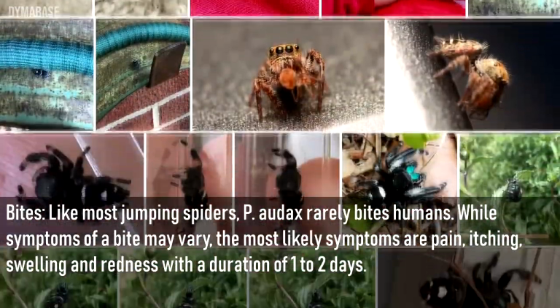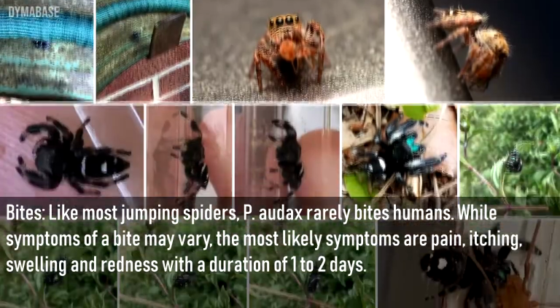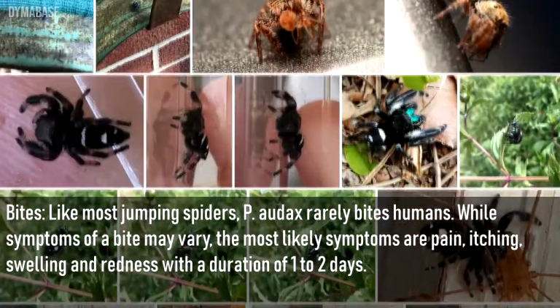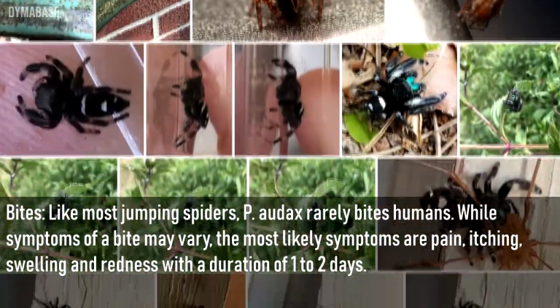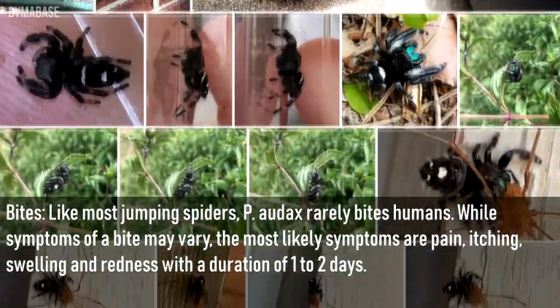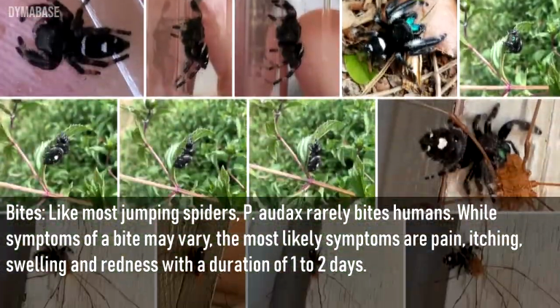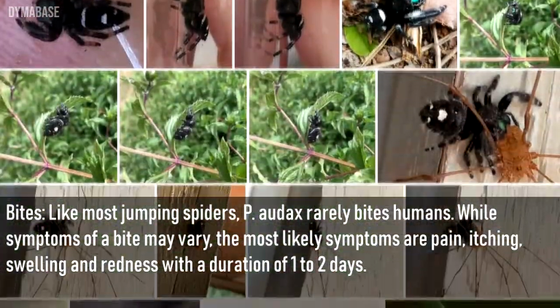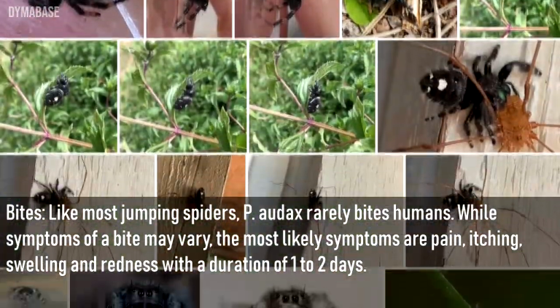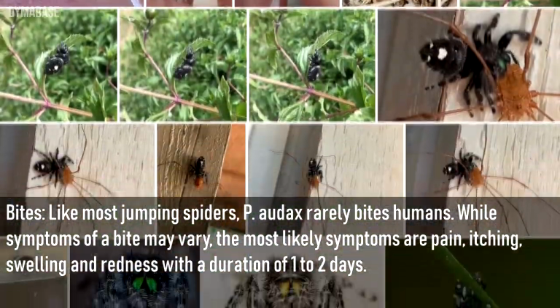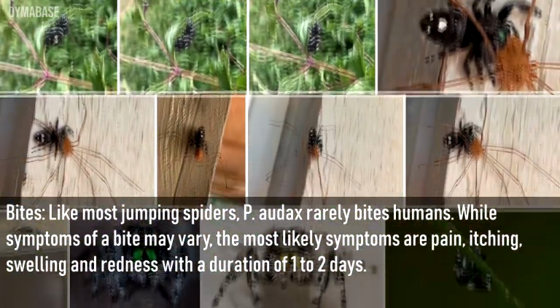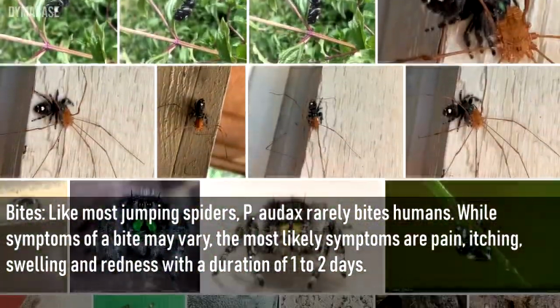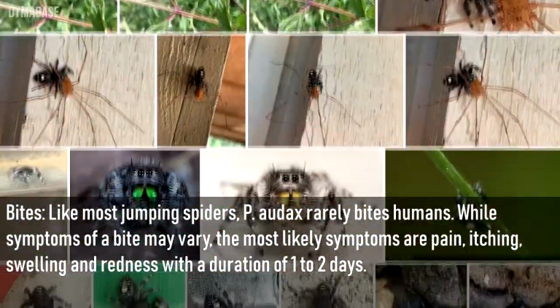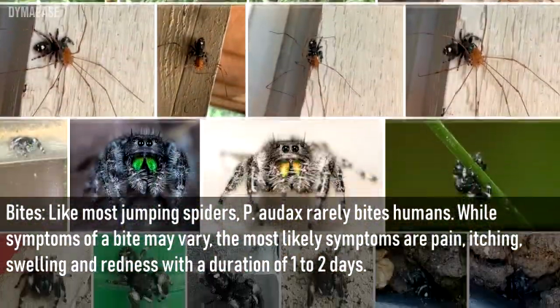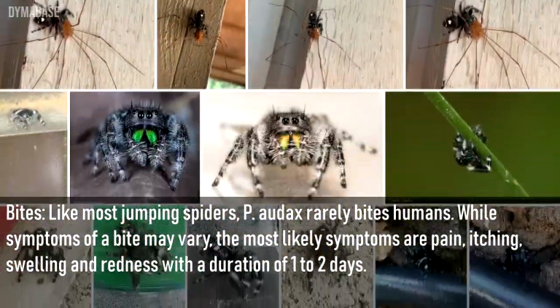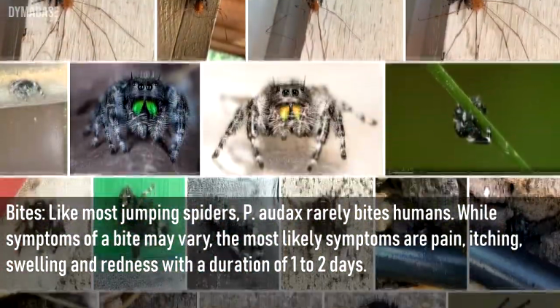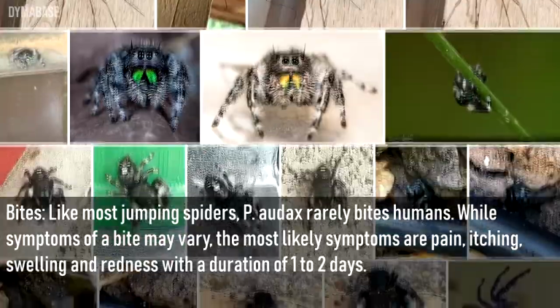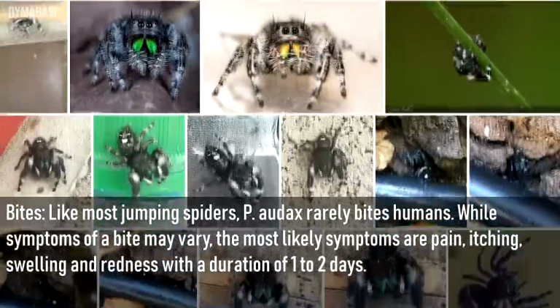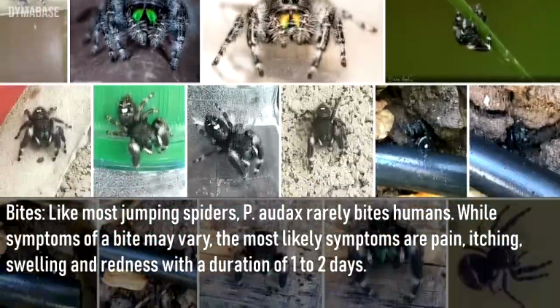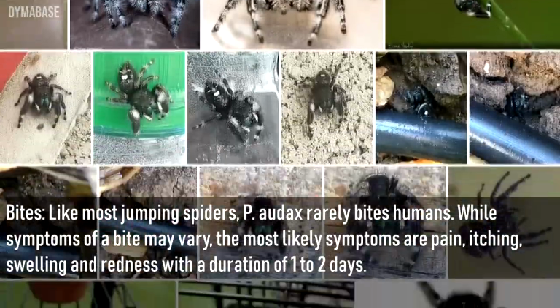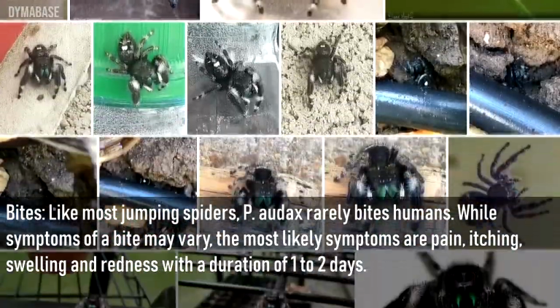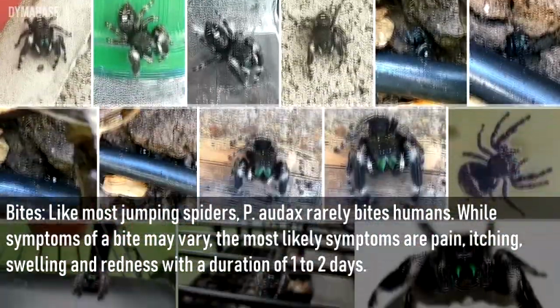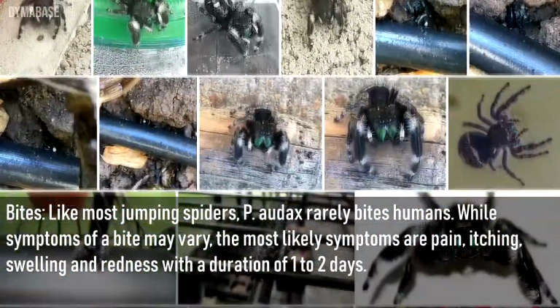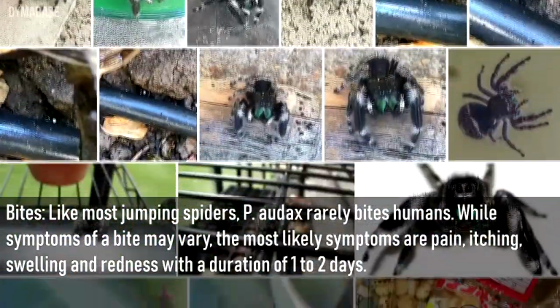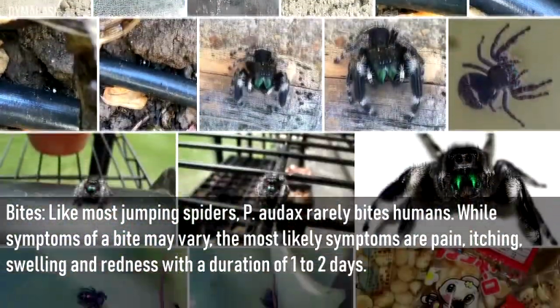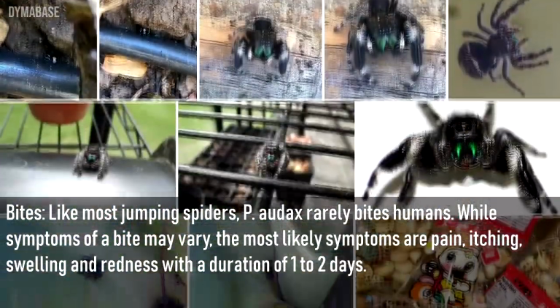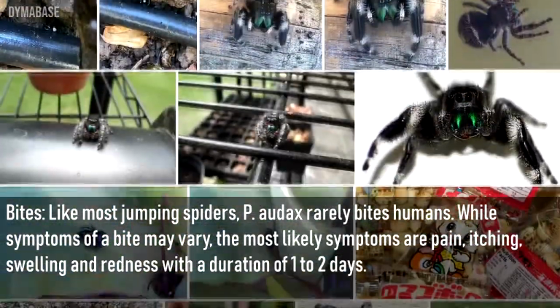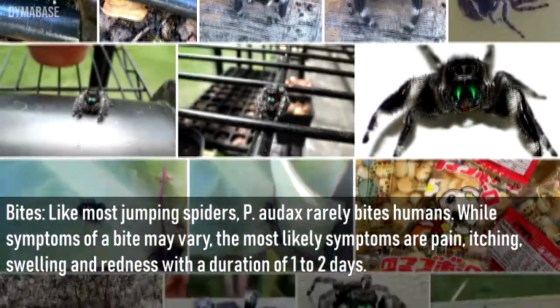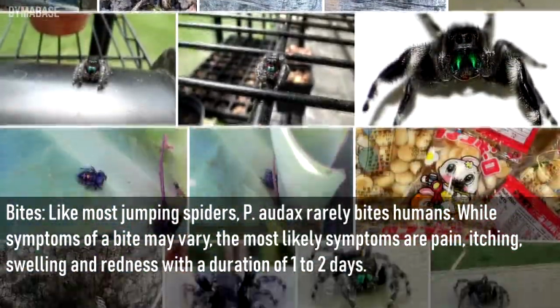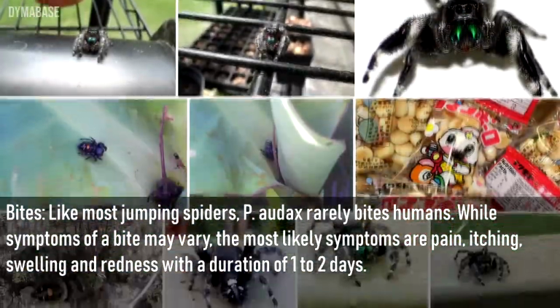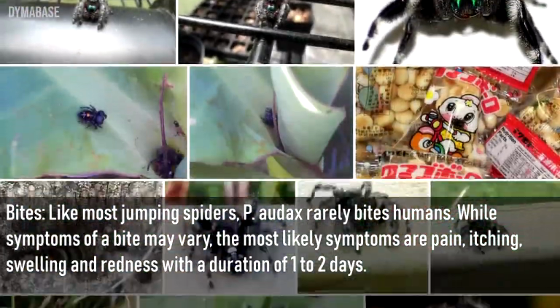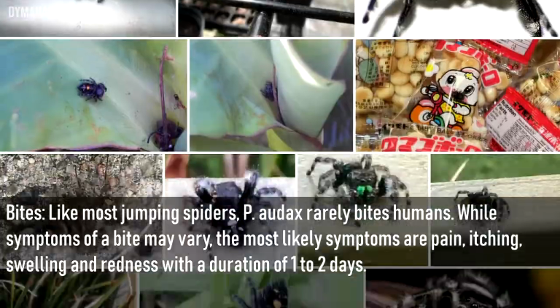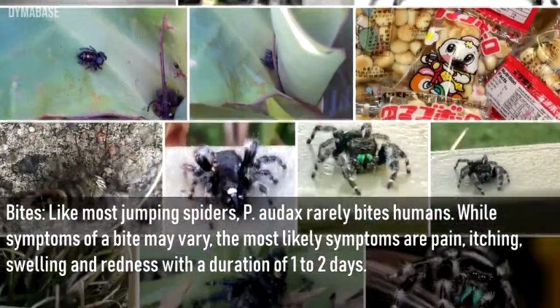Bites: Like most jumping spiders, Phidippas audax rarely bites humans. While symptoms of a bite may vary, the most likely symptoms are pain, itching, swelling and redness, with a duration of 1 to 2 days.